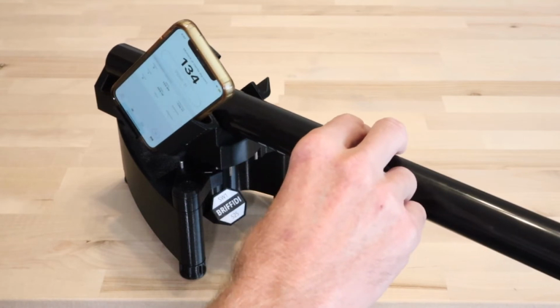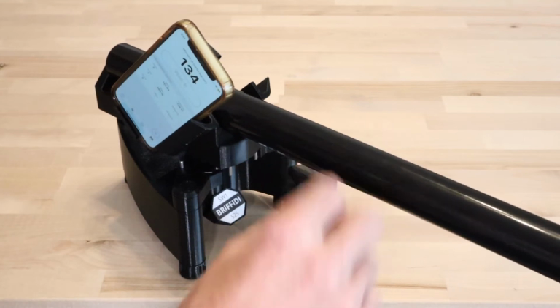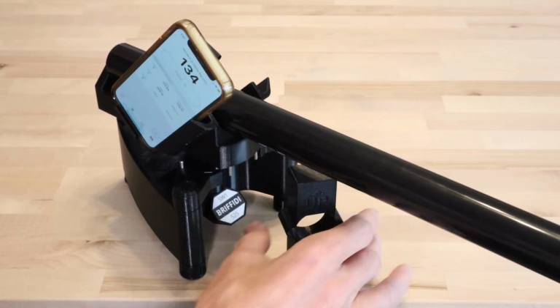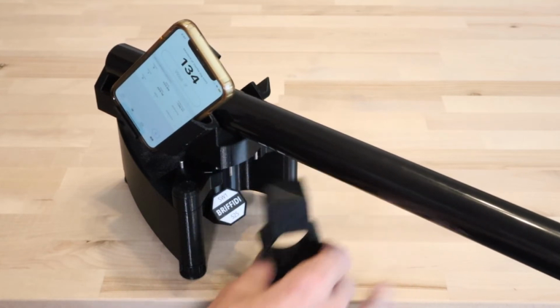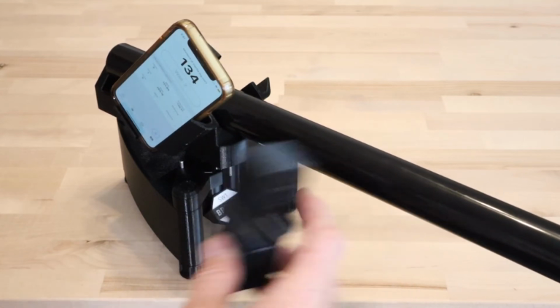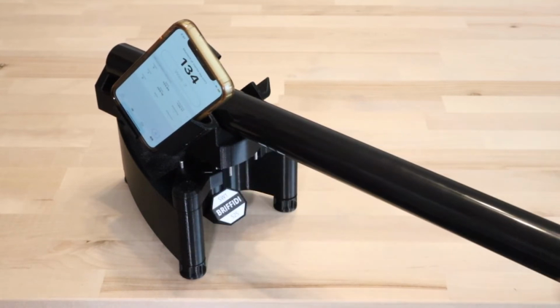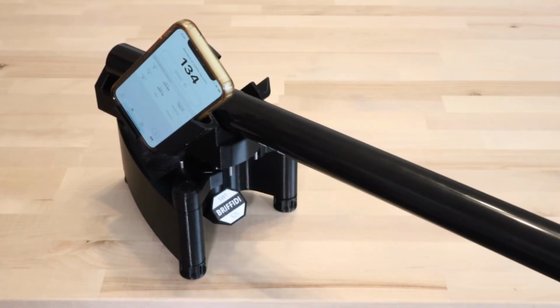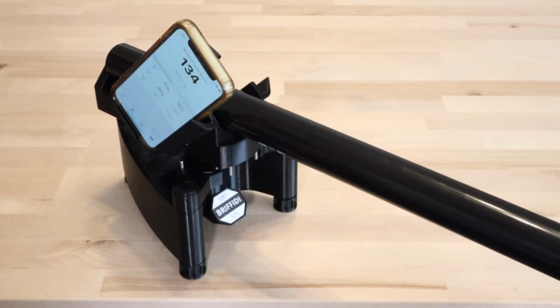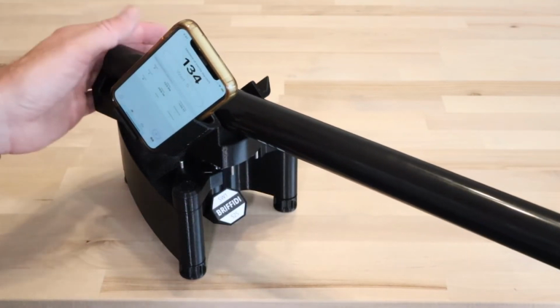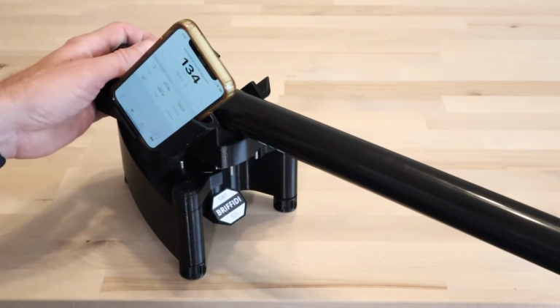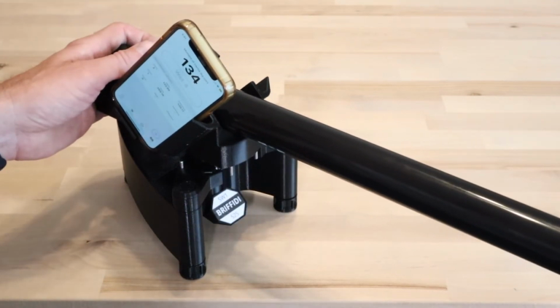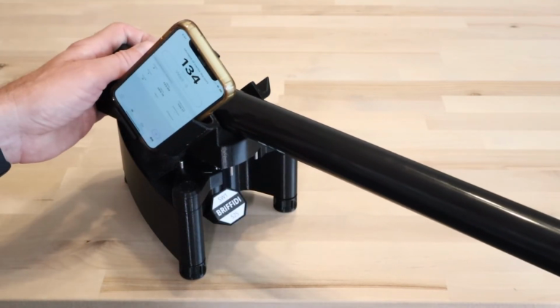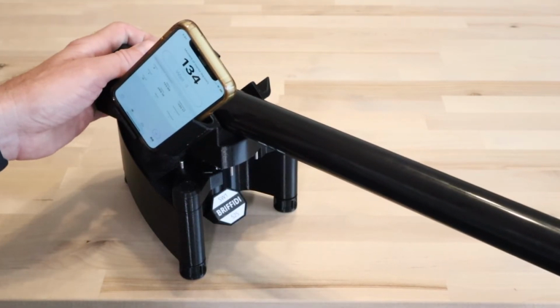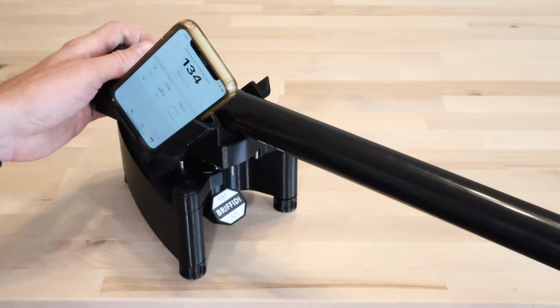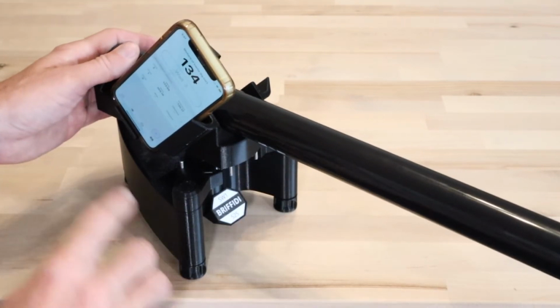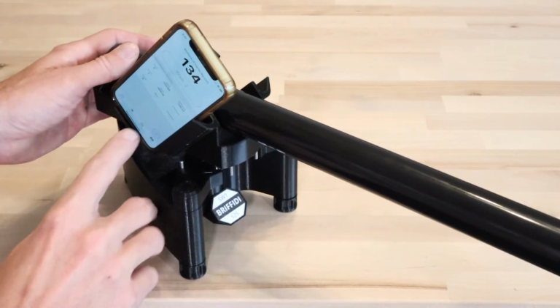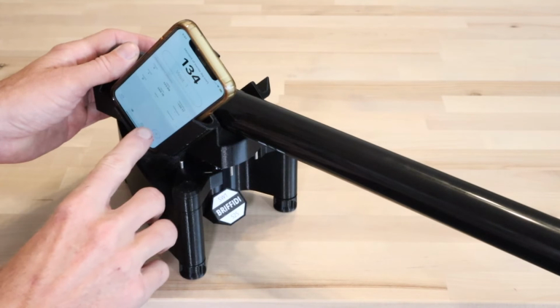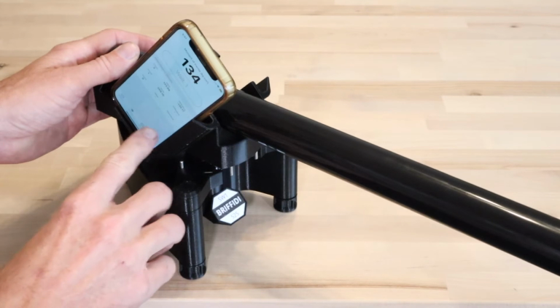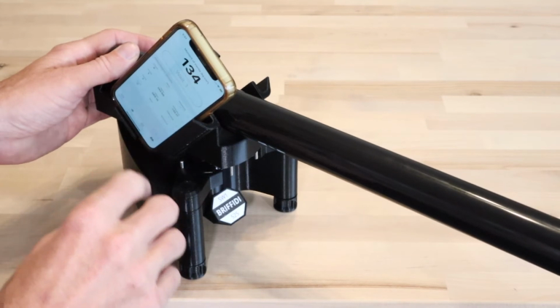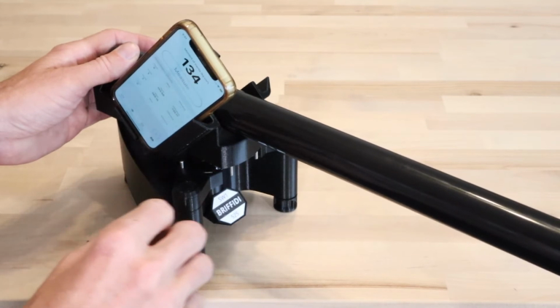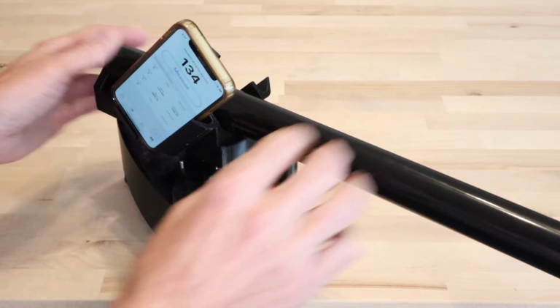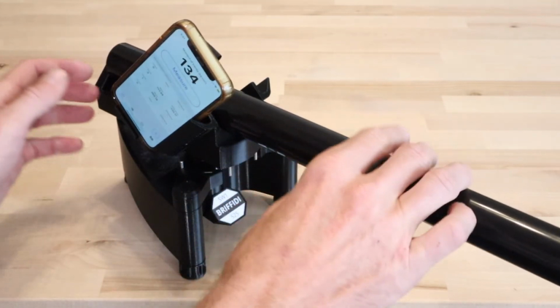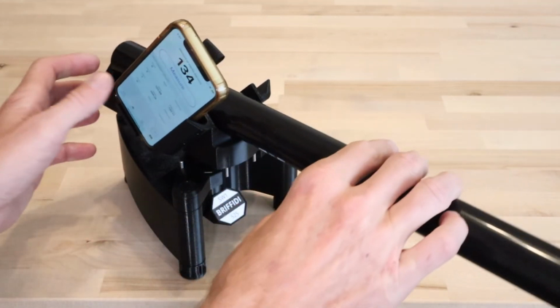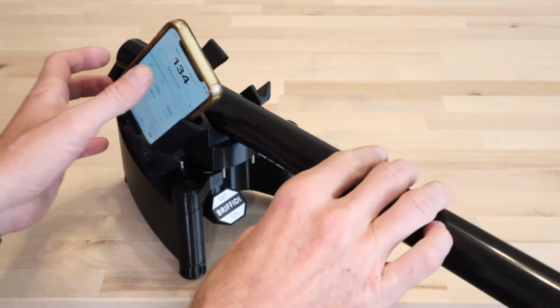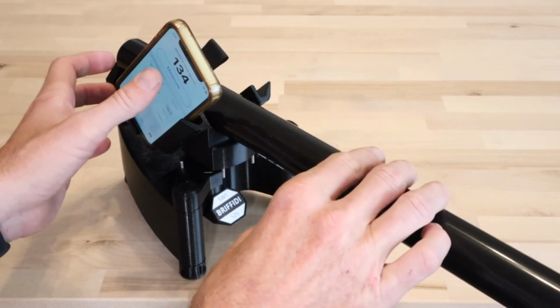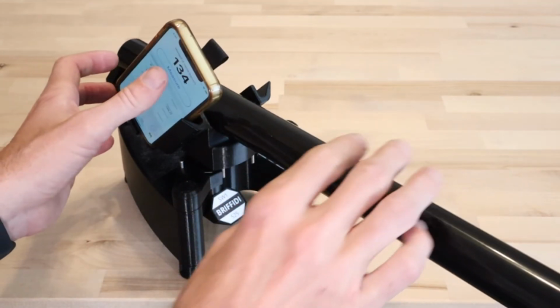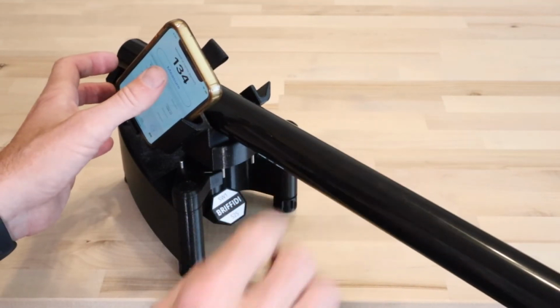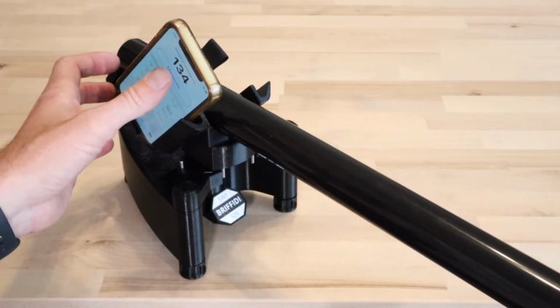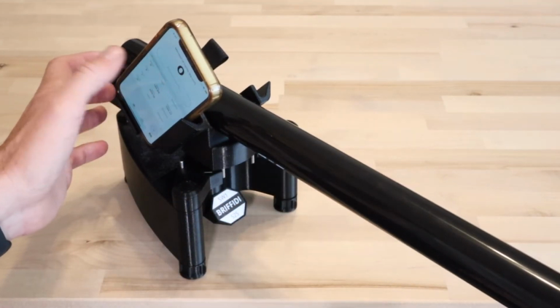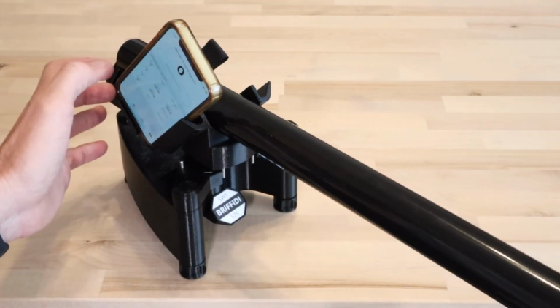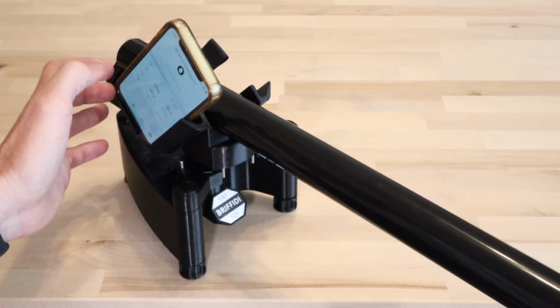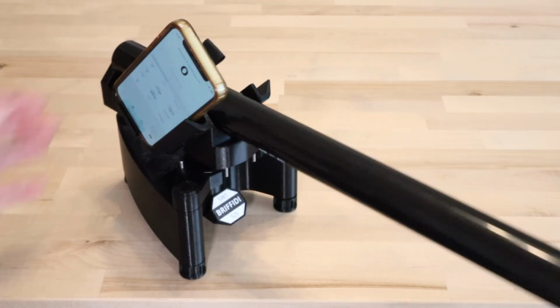Then reinstall the calibration weight. Tap the plus button to create a third measurement group and take a single measurement in this group.